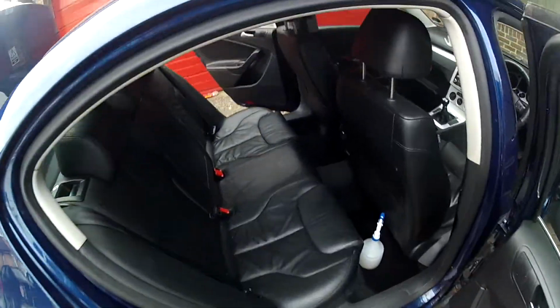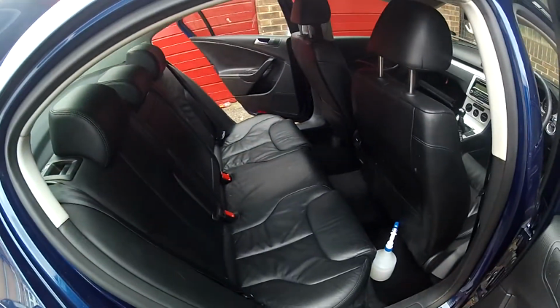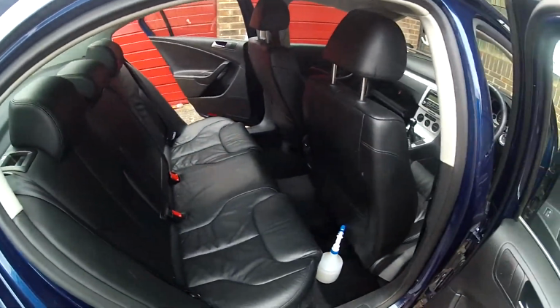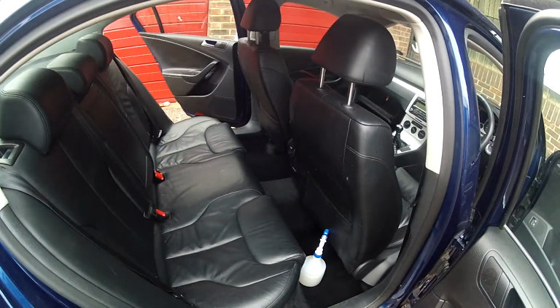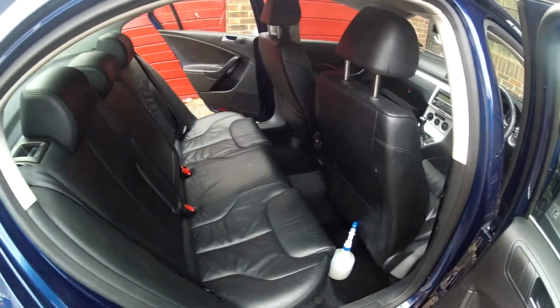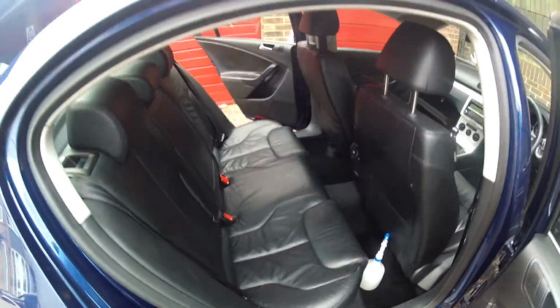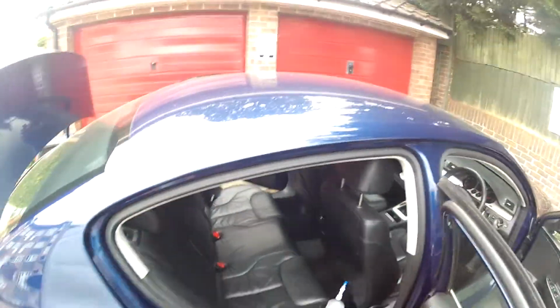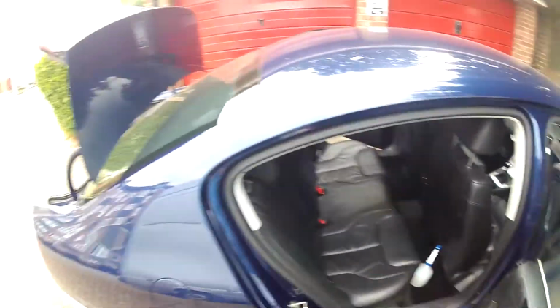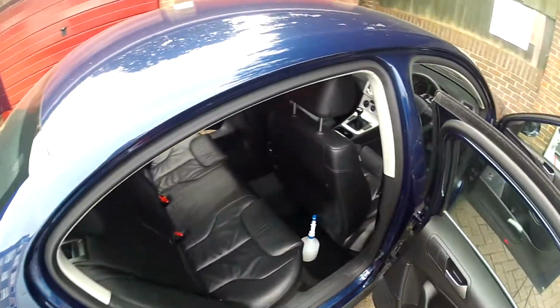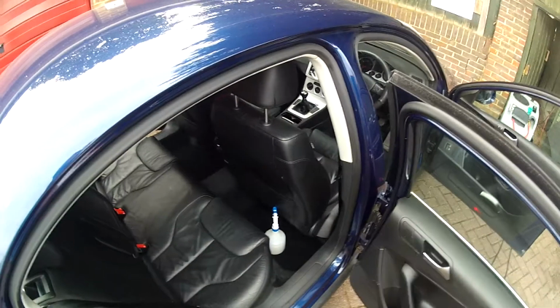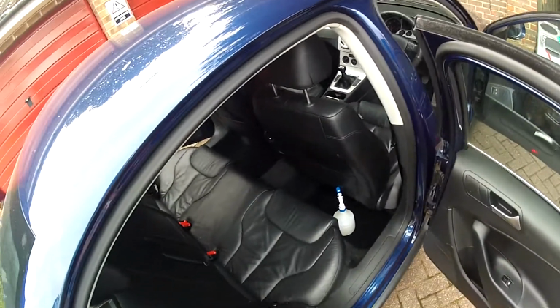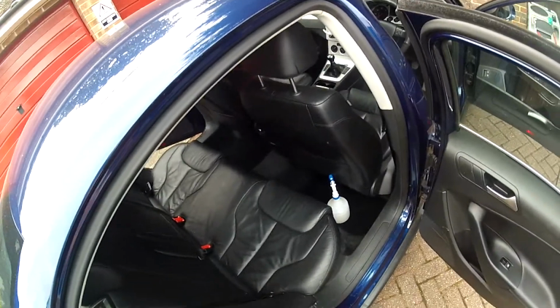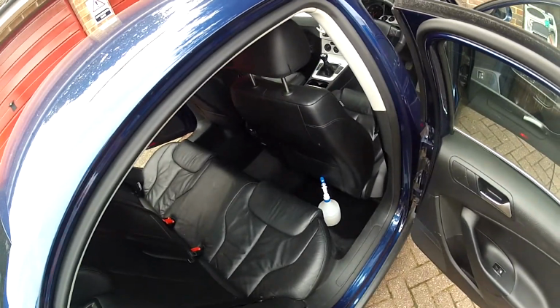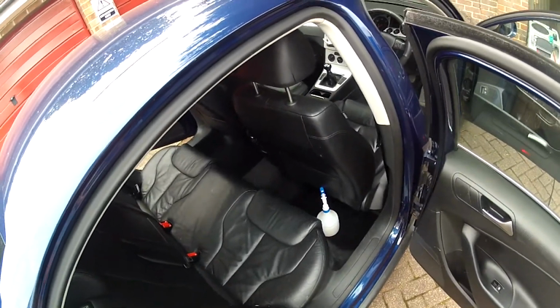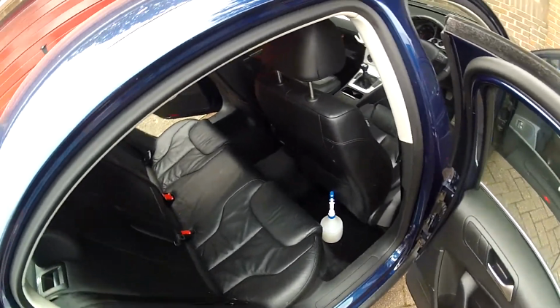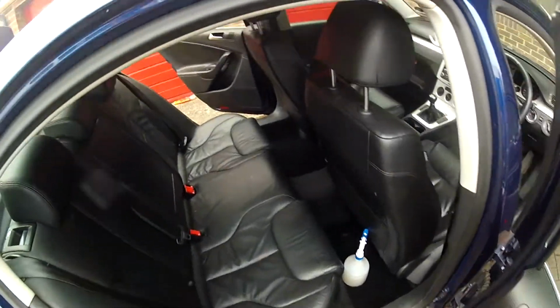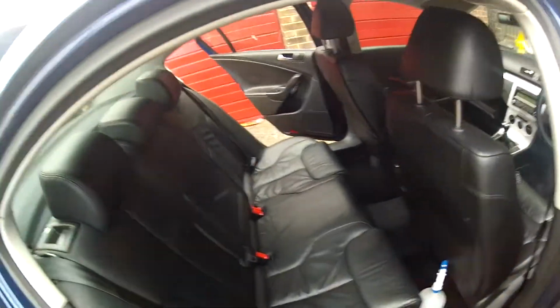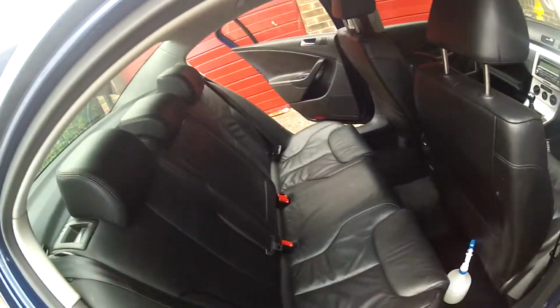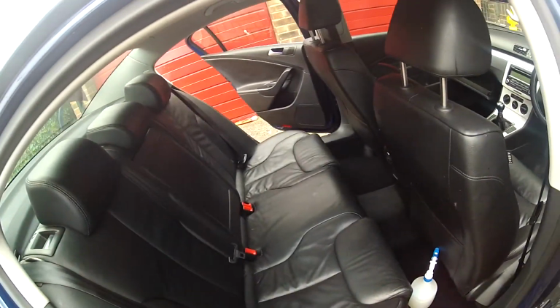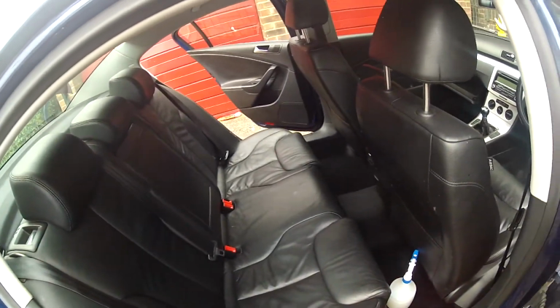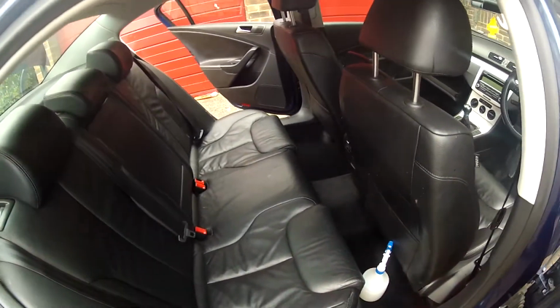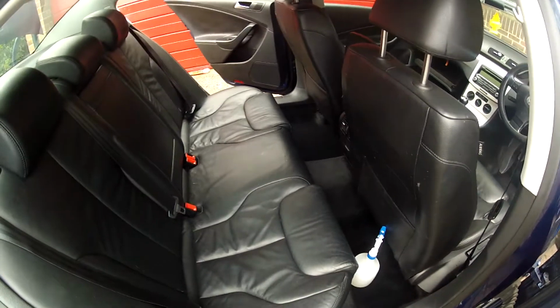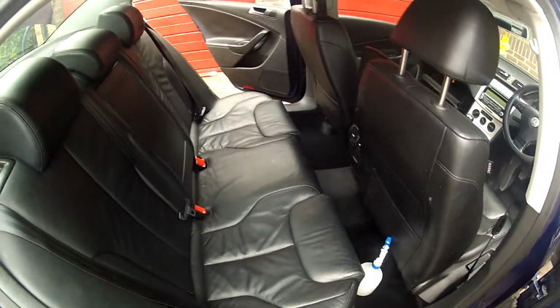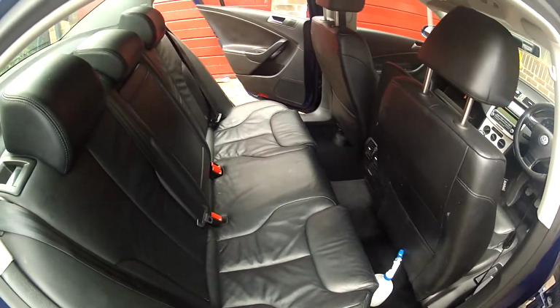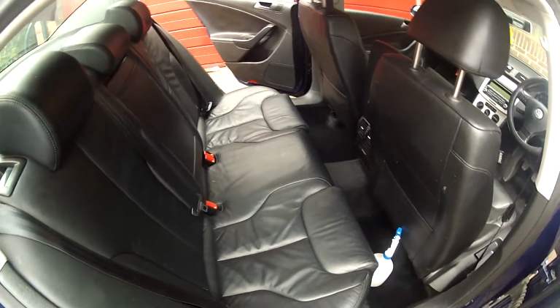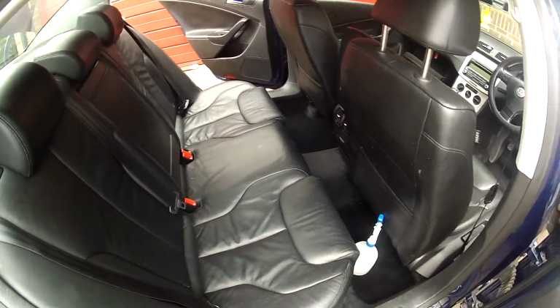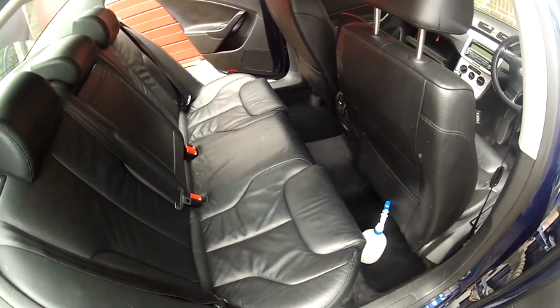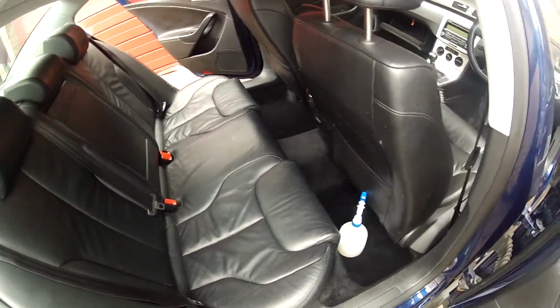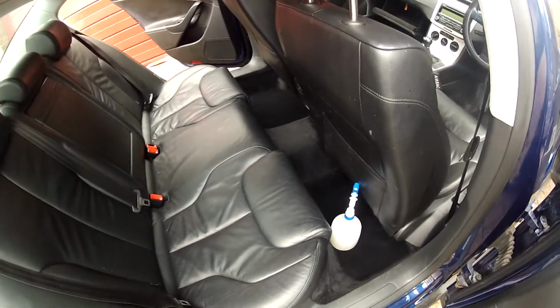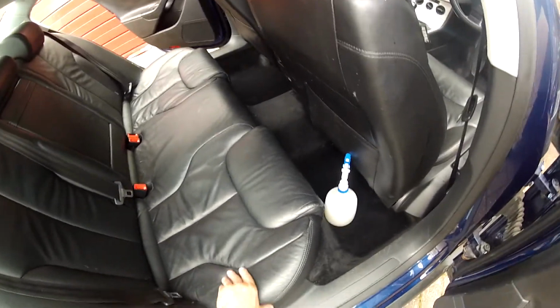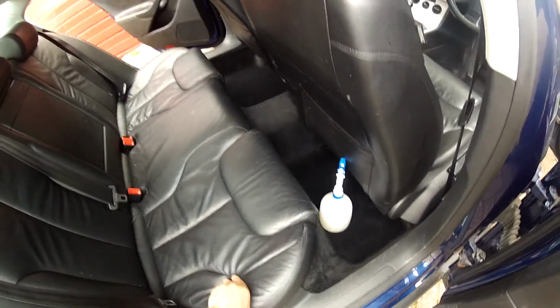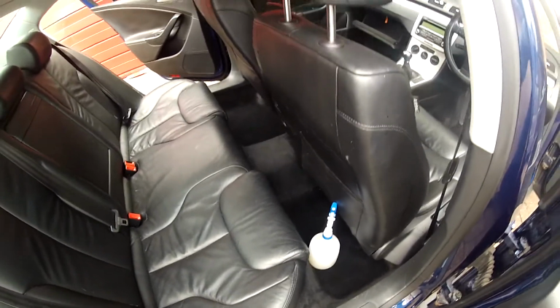Hi, this is Russ, ProSteamUK. Today we have a Volkswagen Passat and it's going to have a full interior detail. The gentleman's just bought this from a friend and it's showing signs of wear and tear.